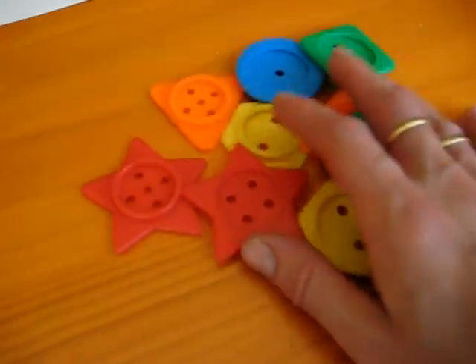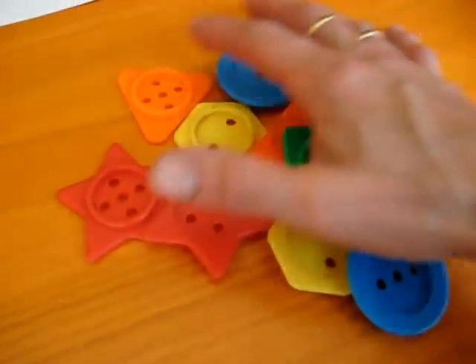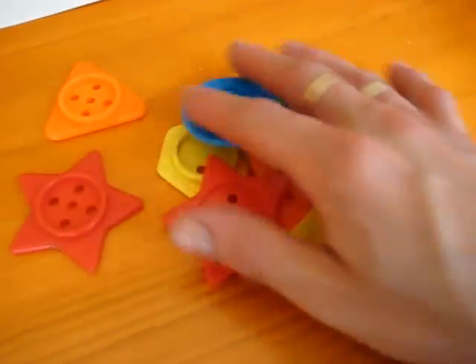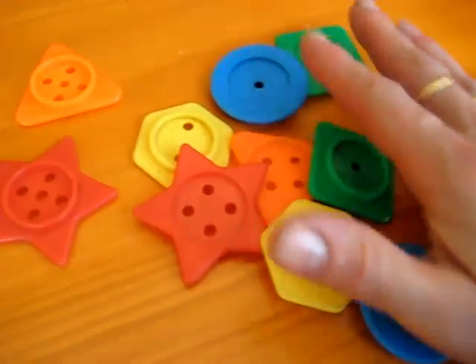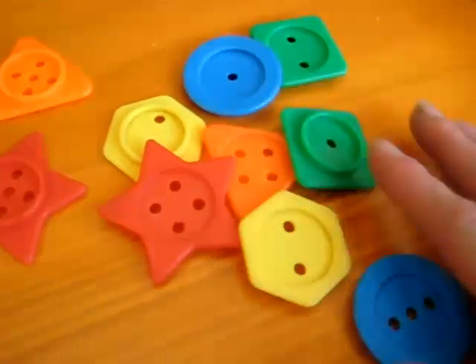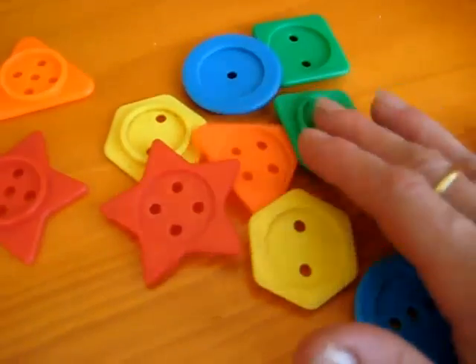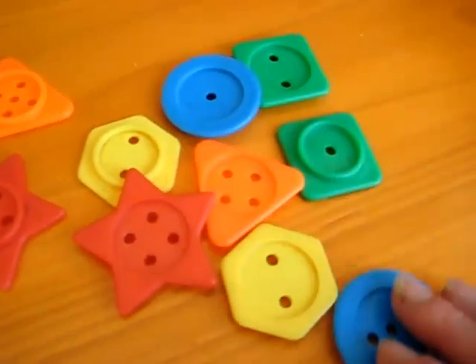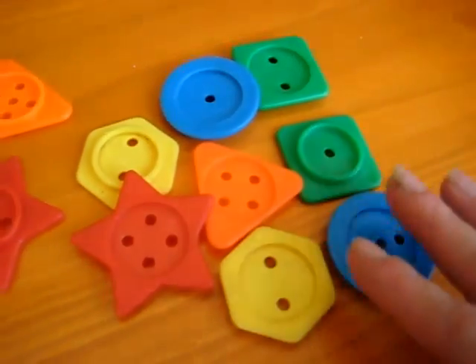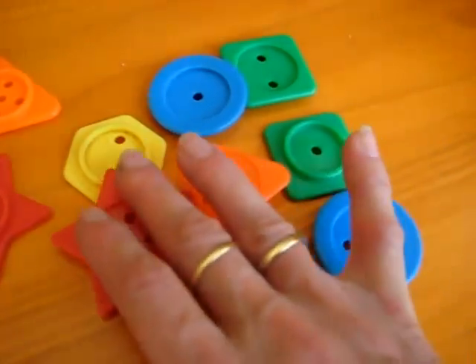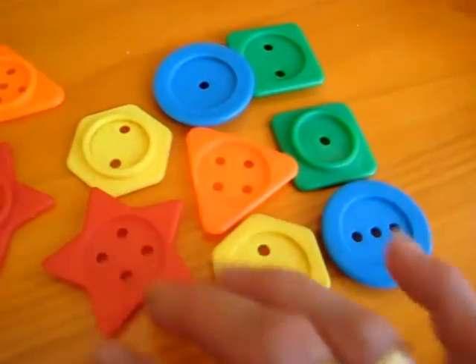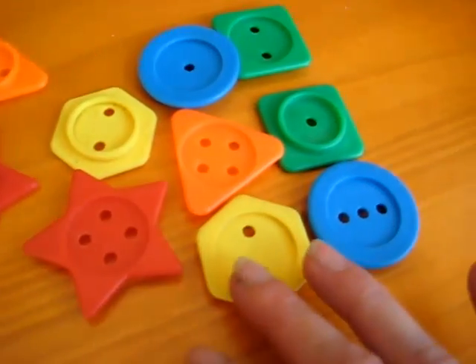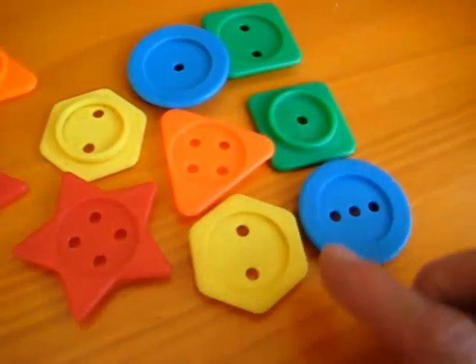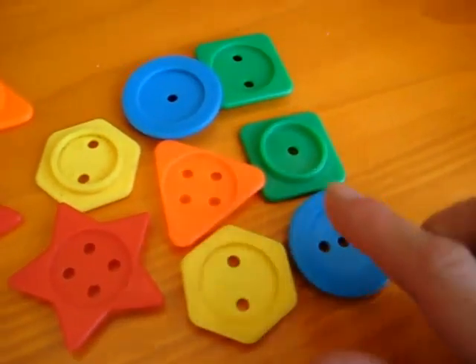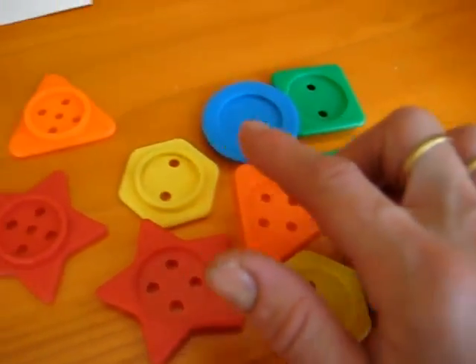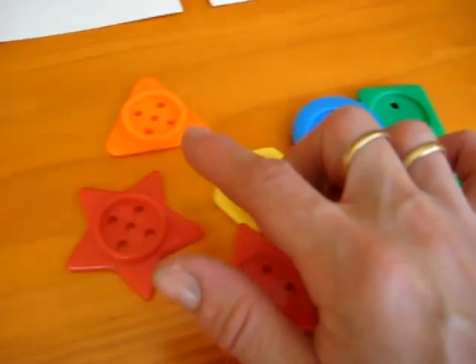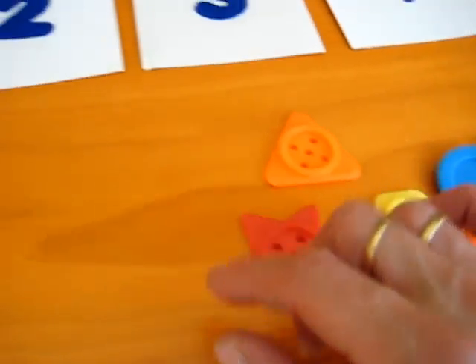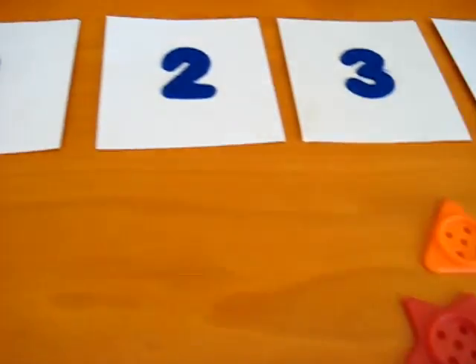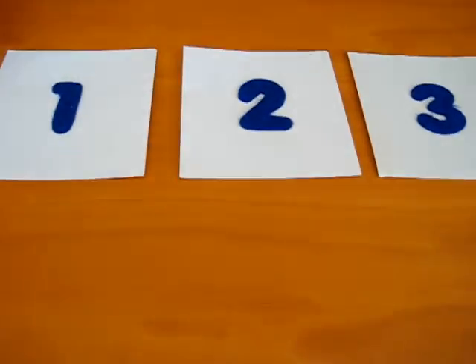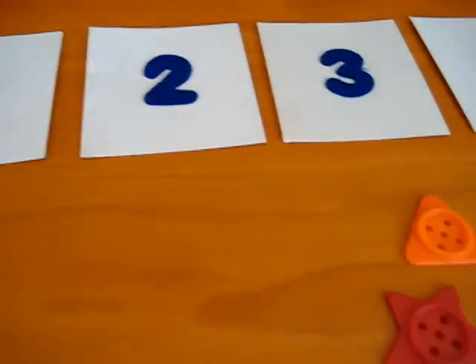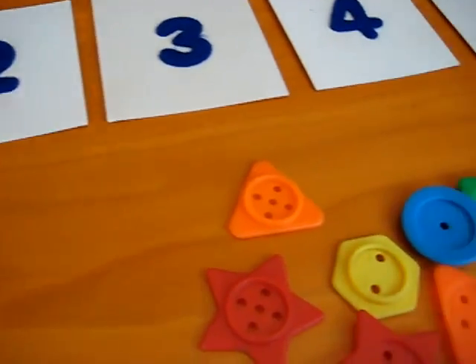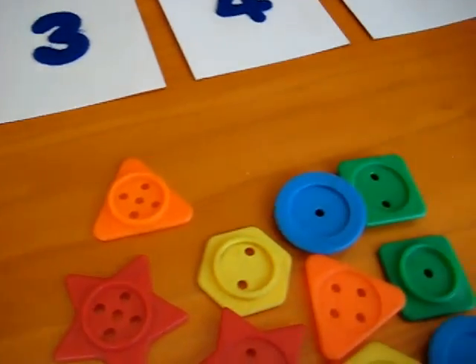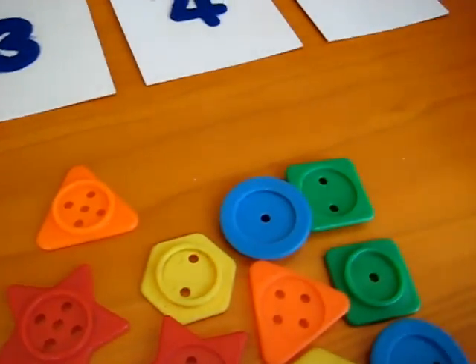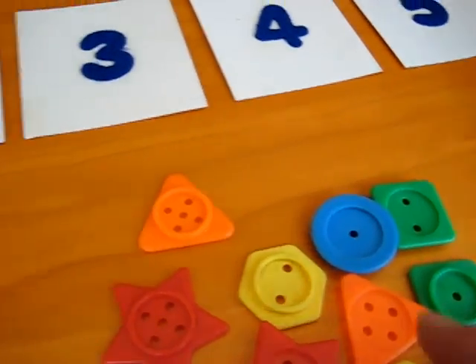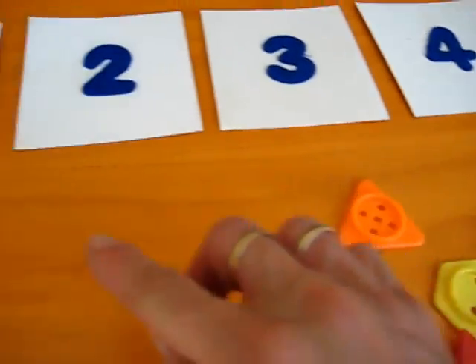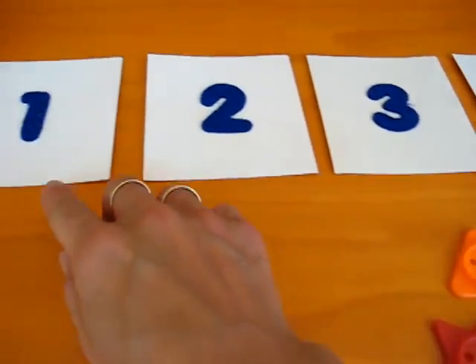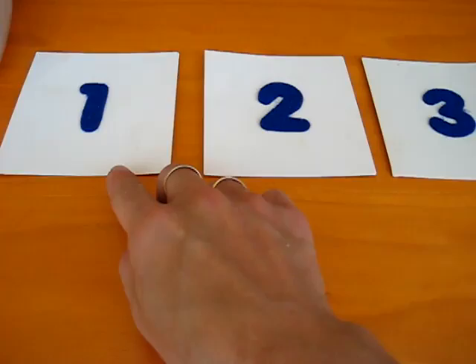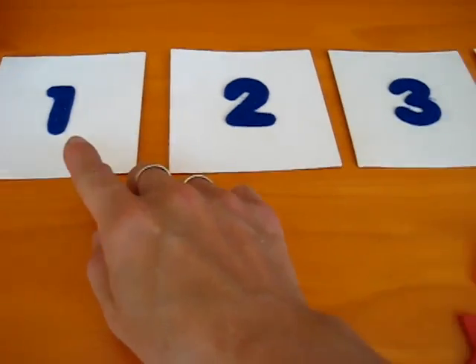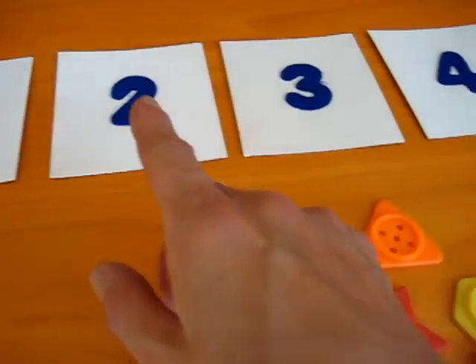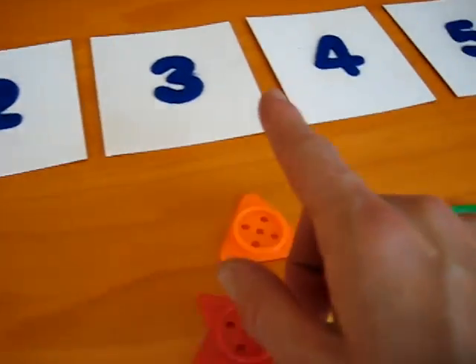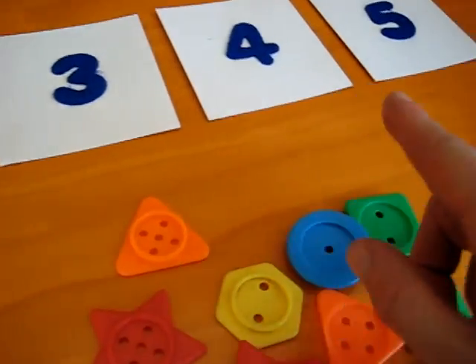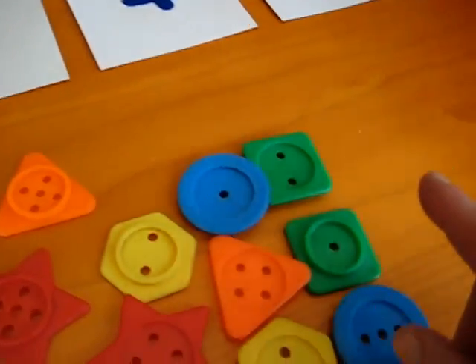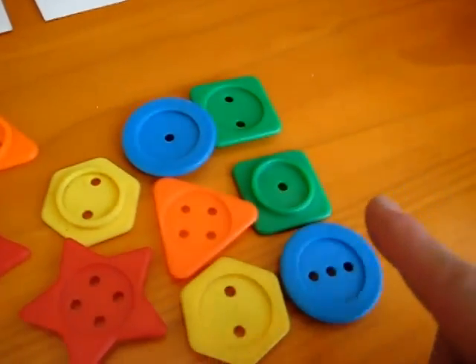I have here some little shapes, and they each have little holes in them. So what your child can do is start with number one. Can you look here at the shapes that have one hole?